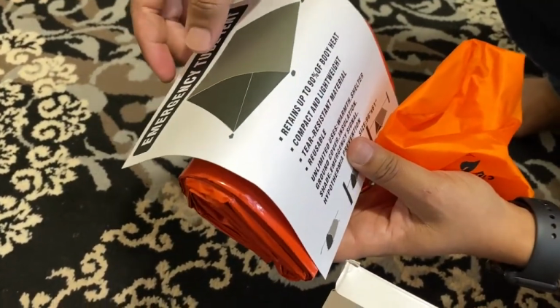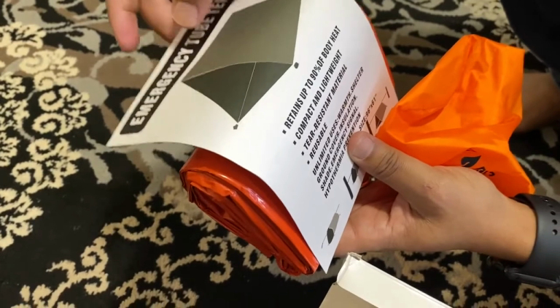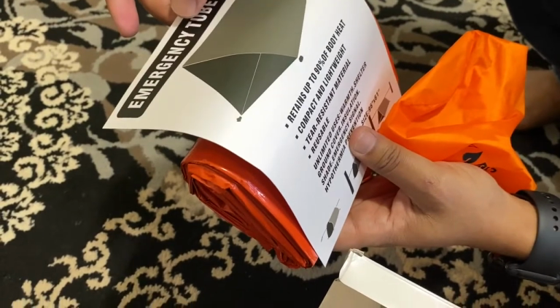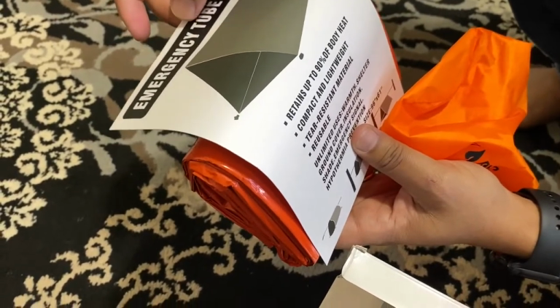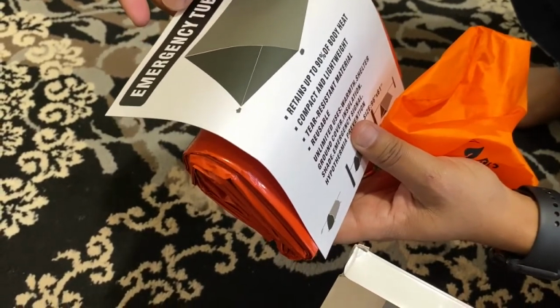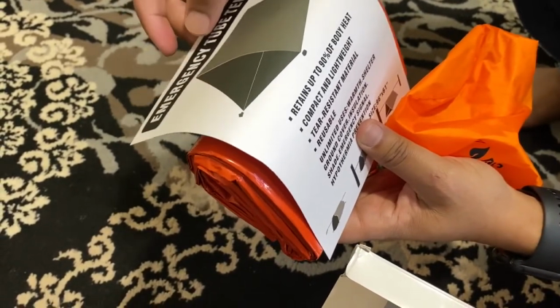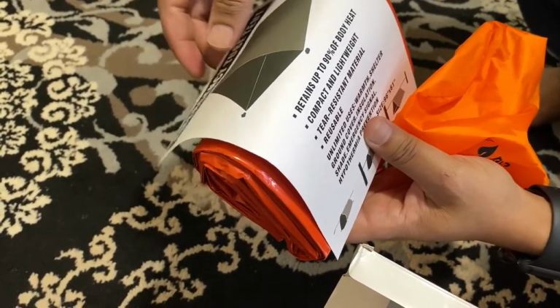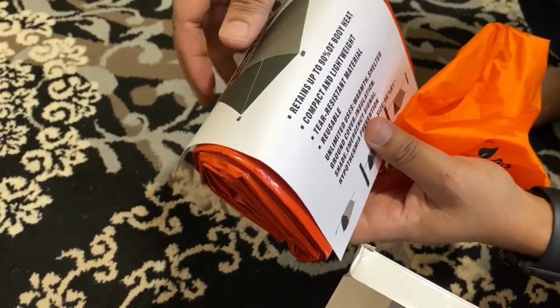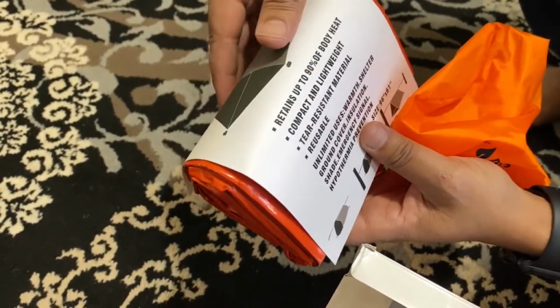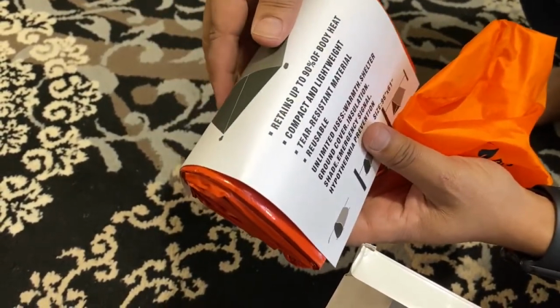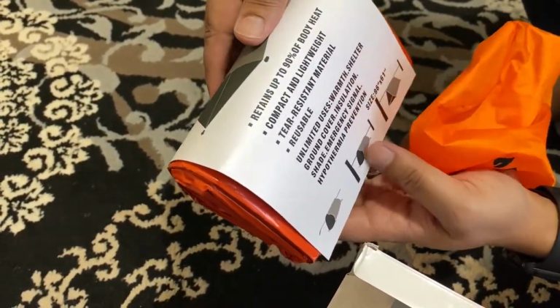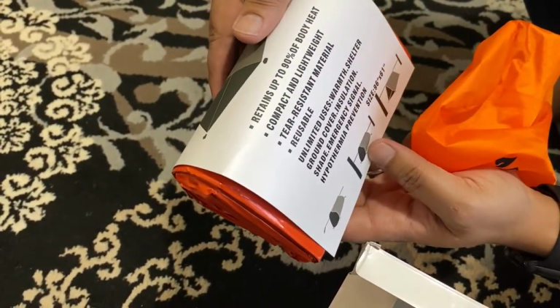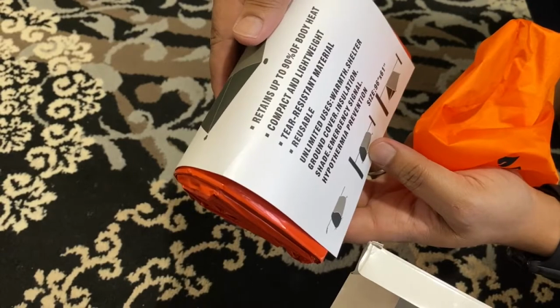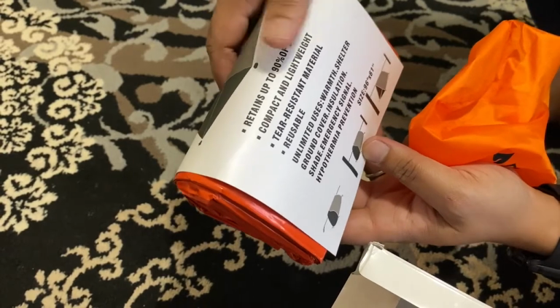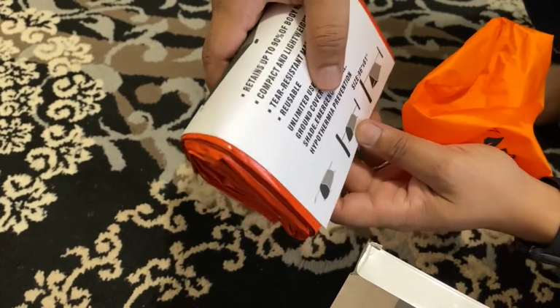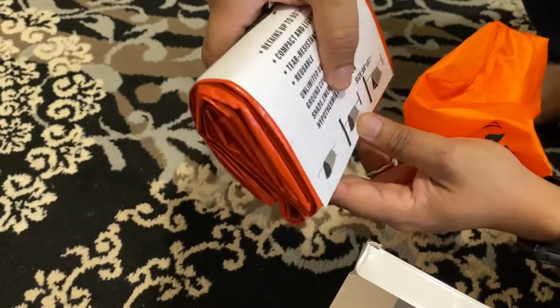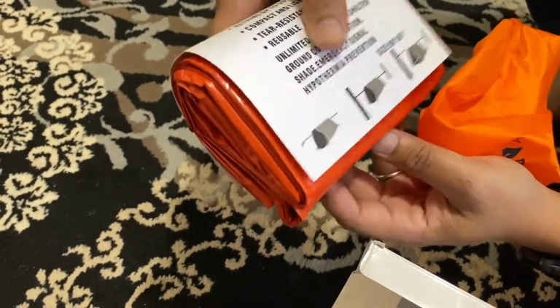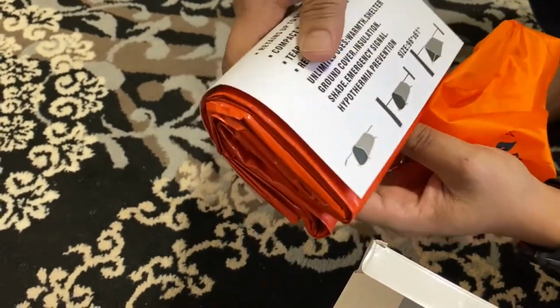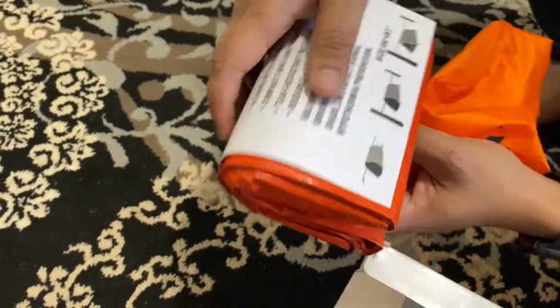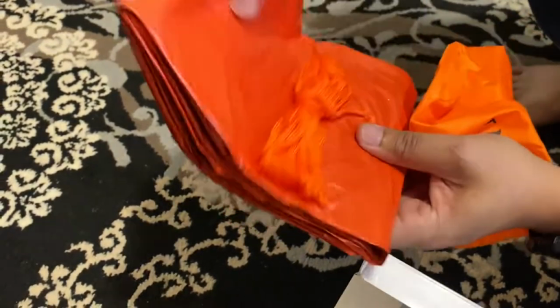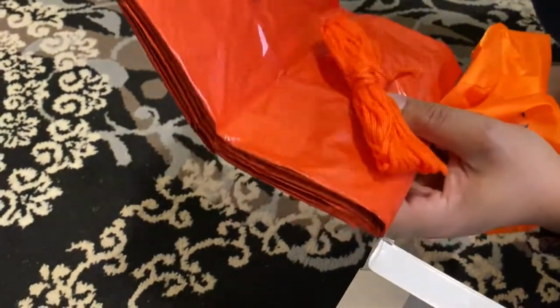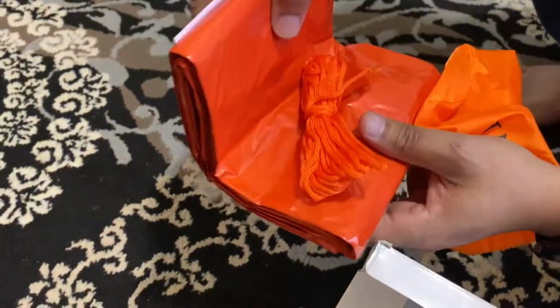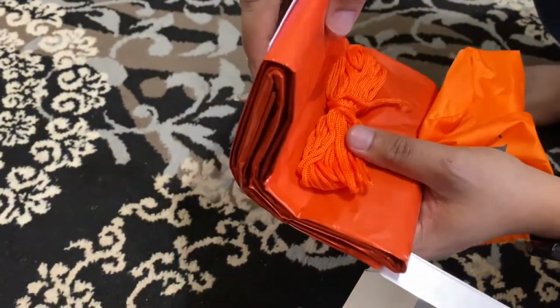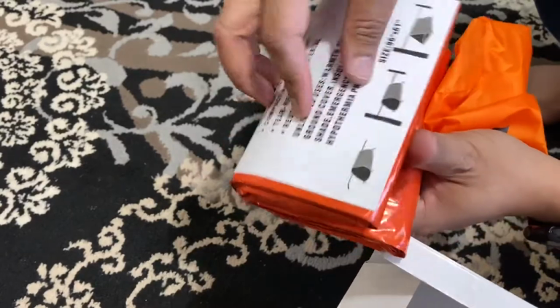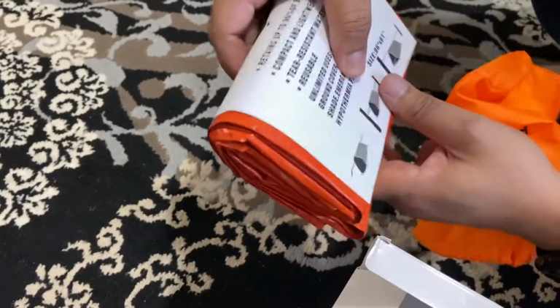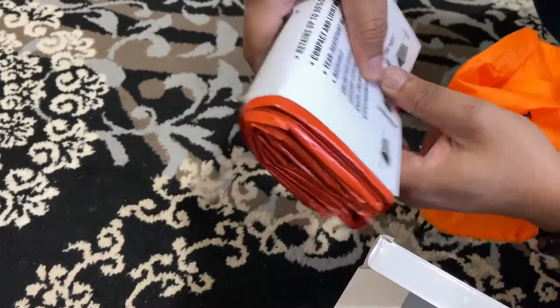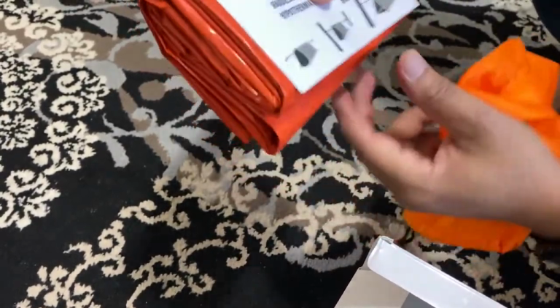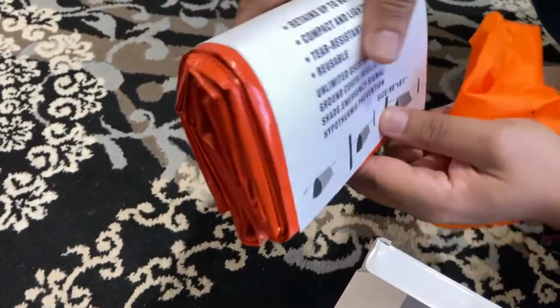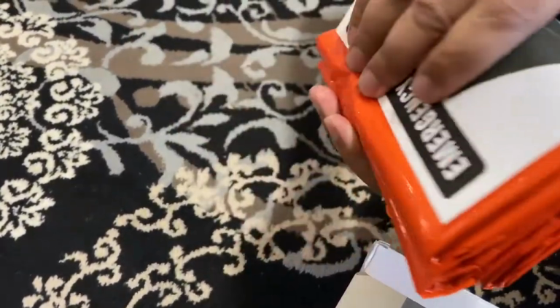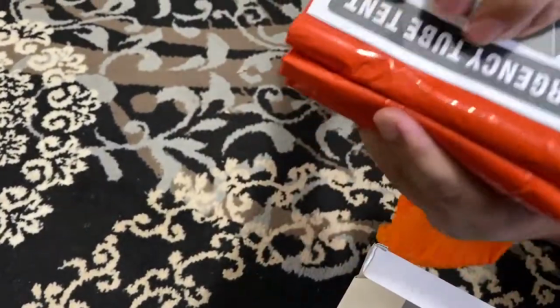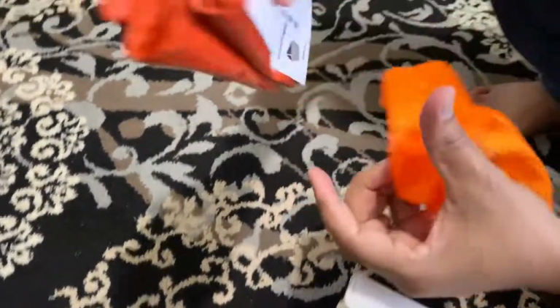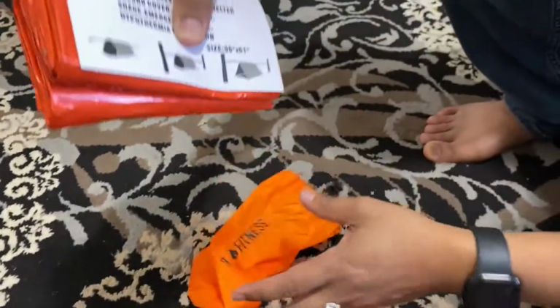It will retain your body heat so that you won't lose your heat. It's reusable and has background insulation or something. It has rope inside it, so we'll try making this at some point.